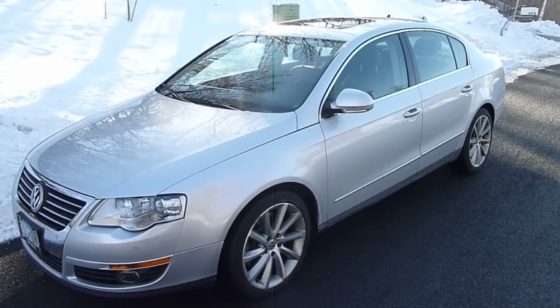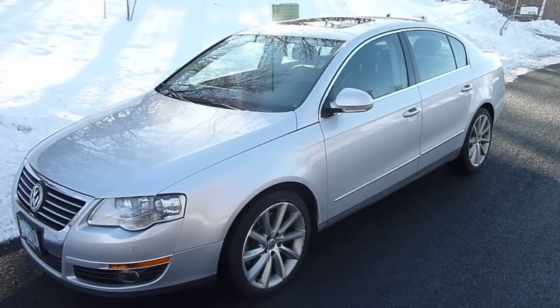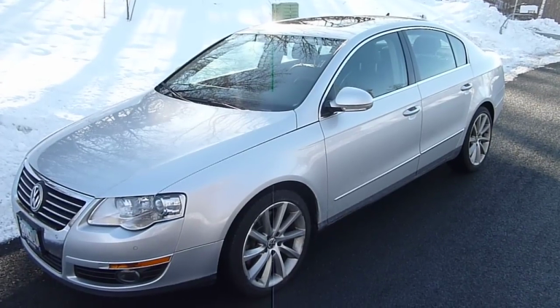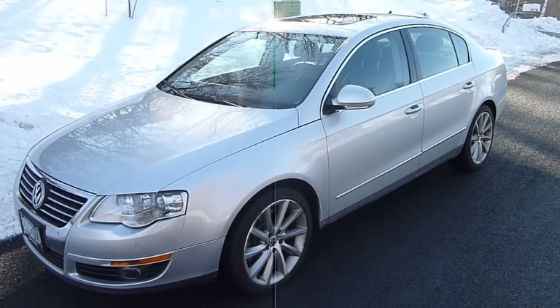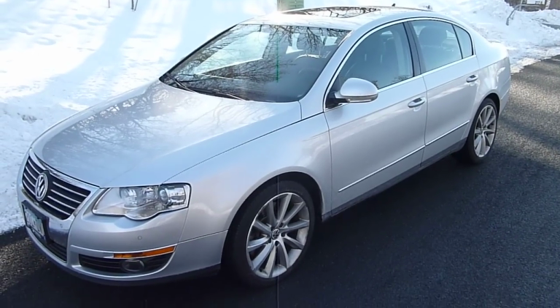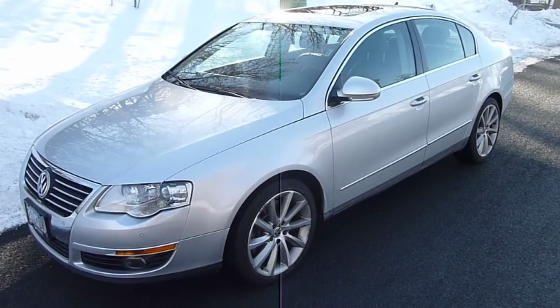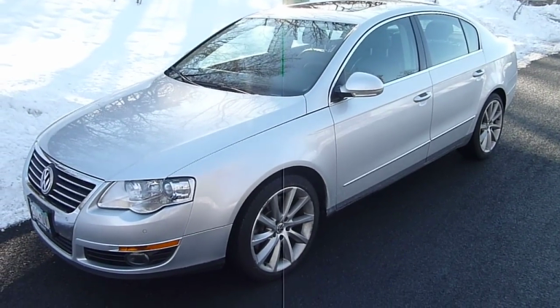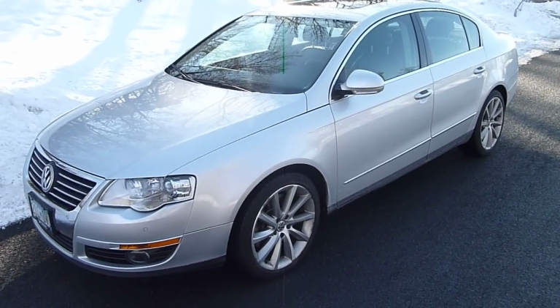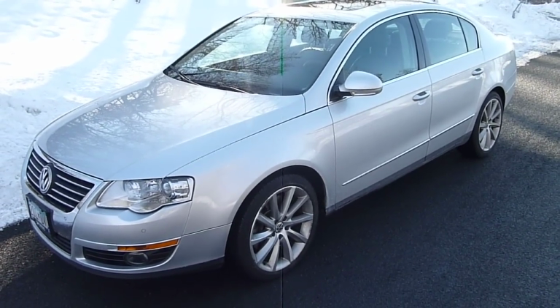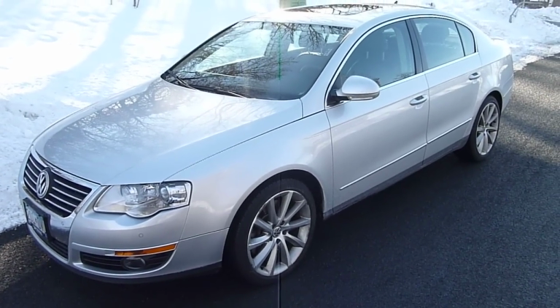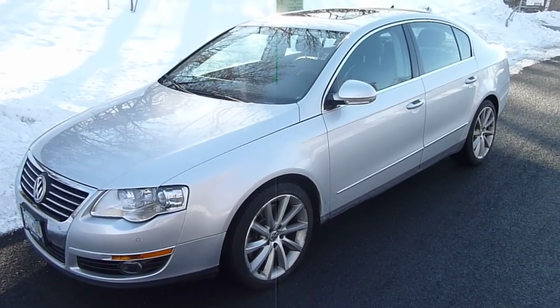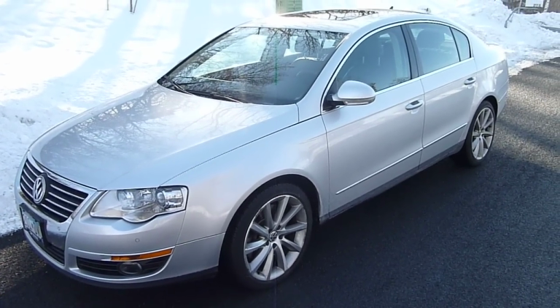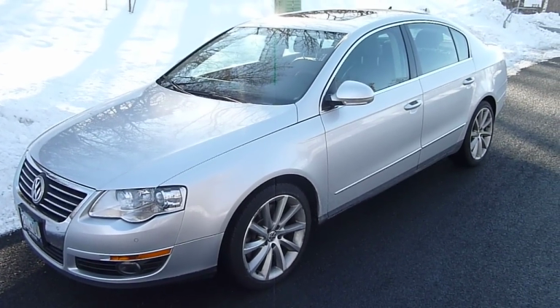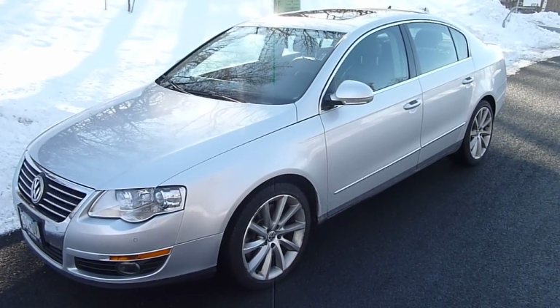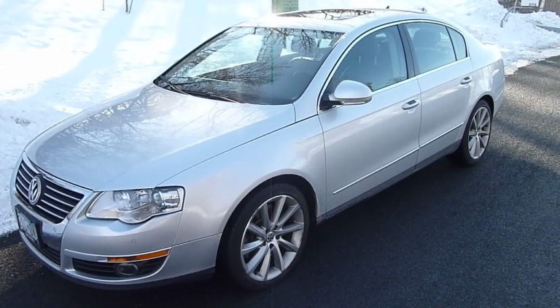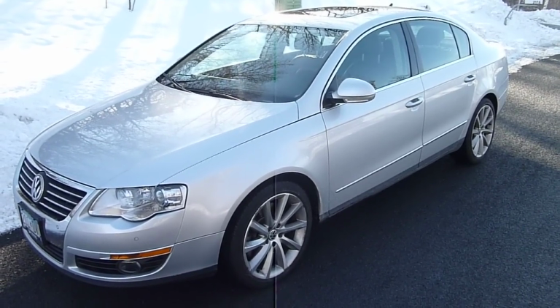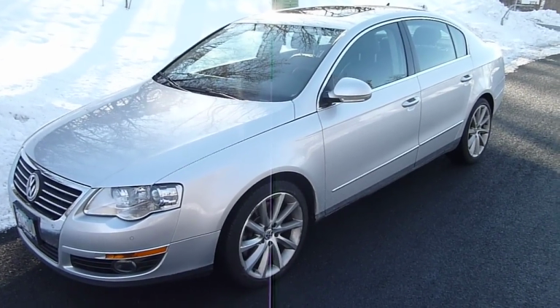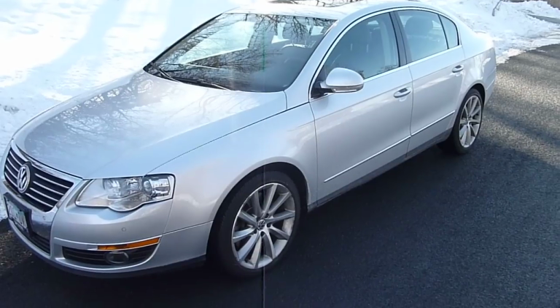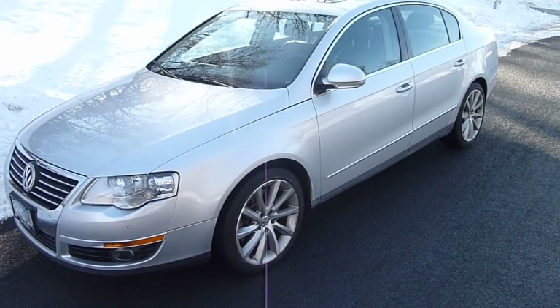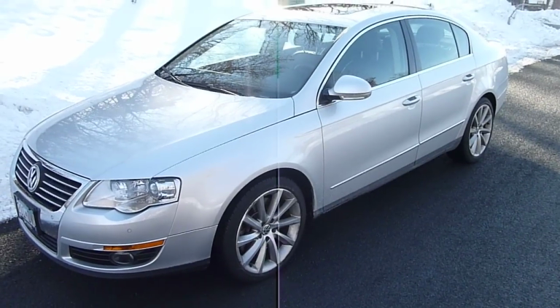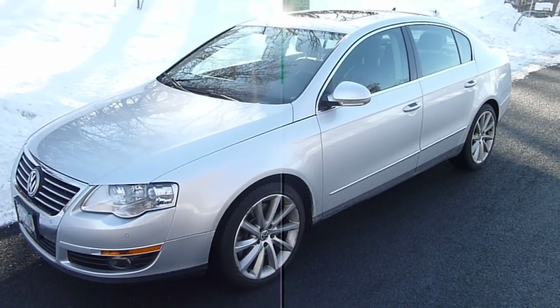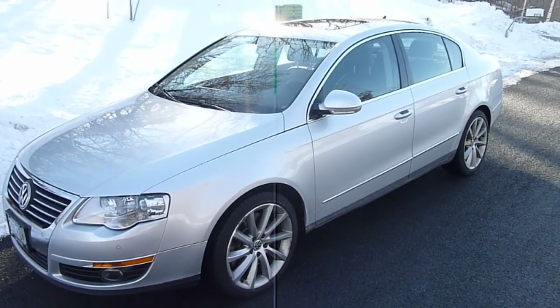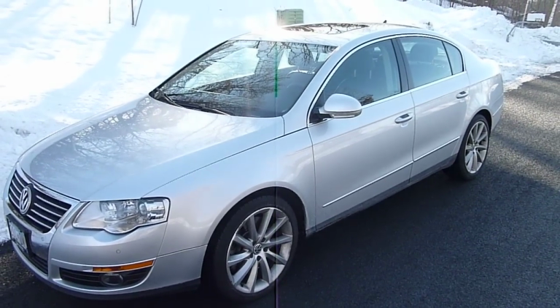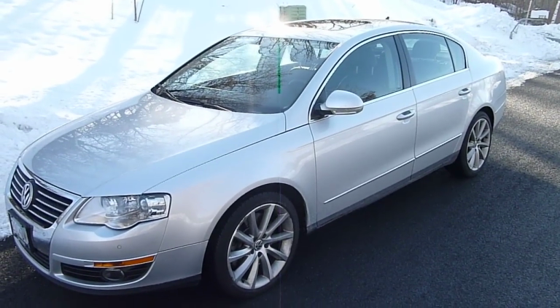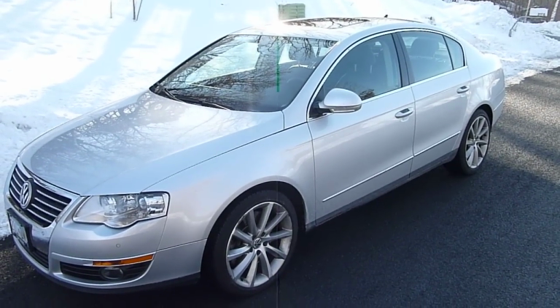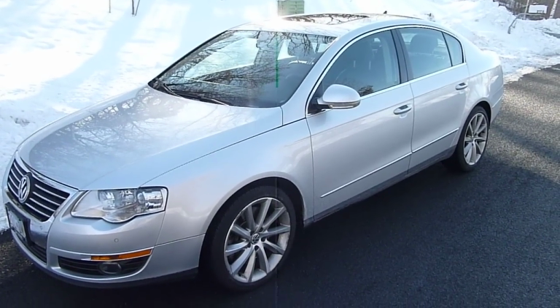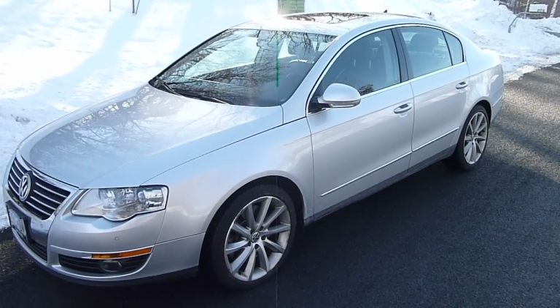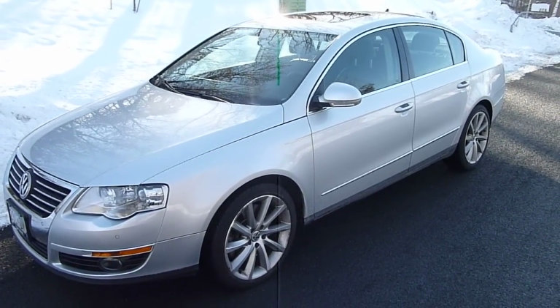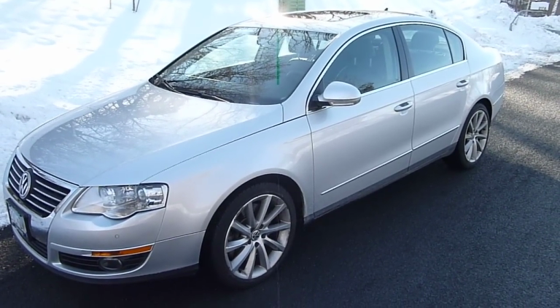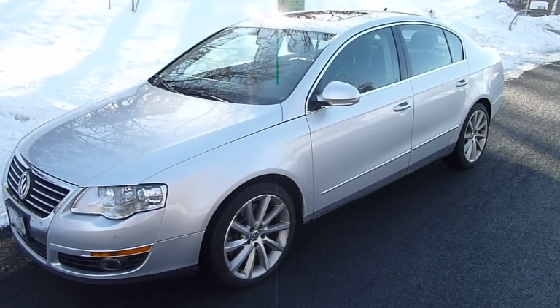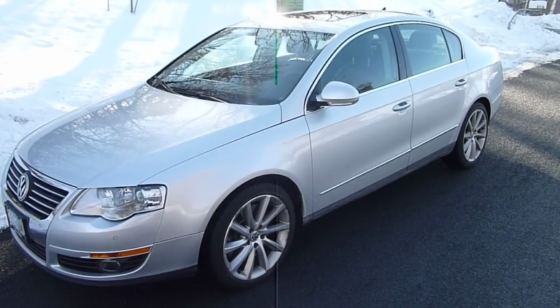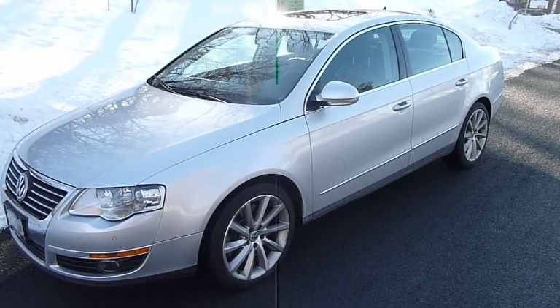Hey everyone, today I'm here with the 2008 Volkswagen Passat VR6 4Motion. I just want to spend a little bit of time to take a look around the car, explain a few things, and tell you about how it drives.